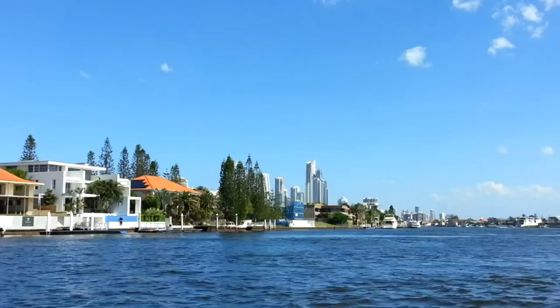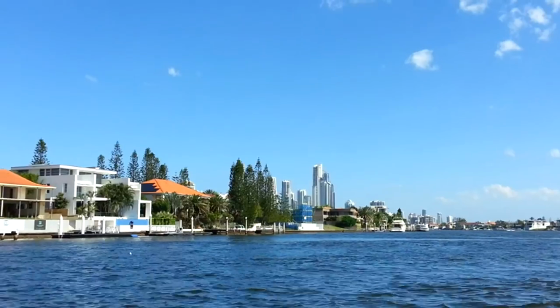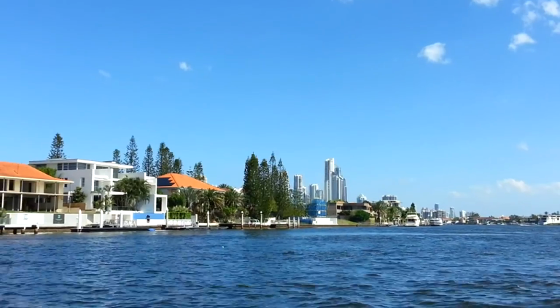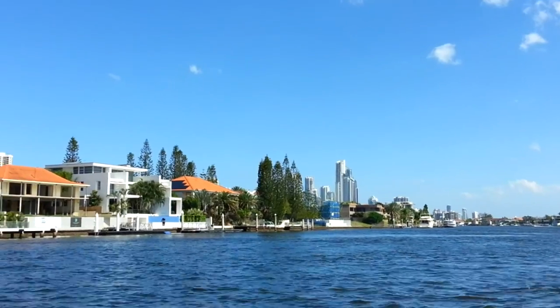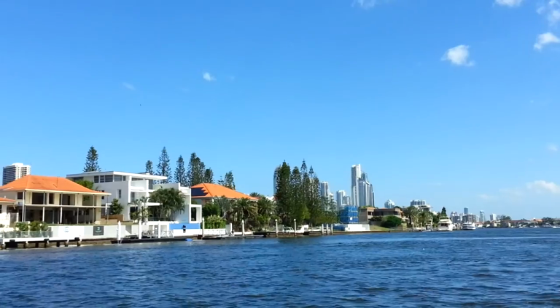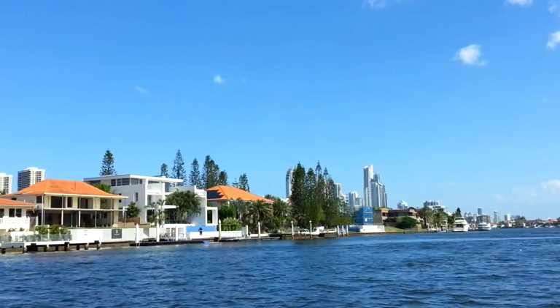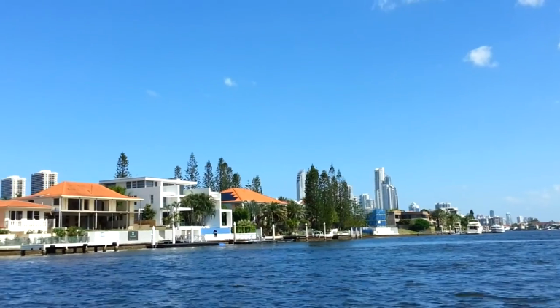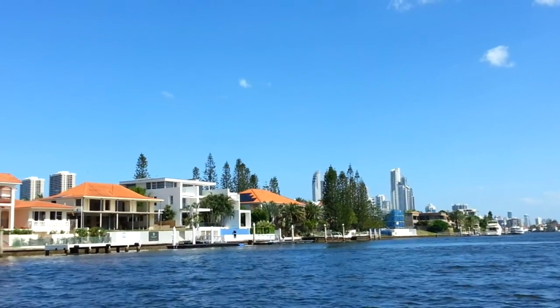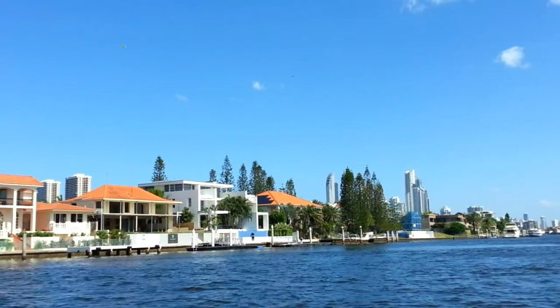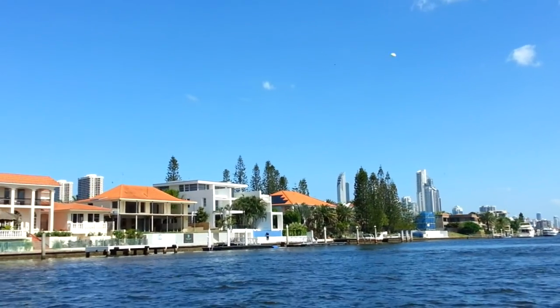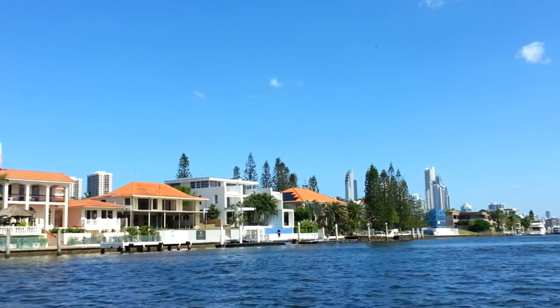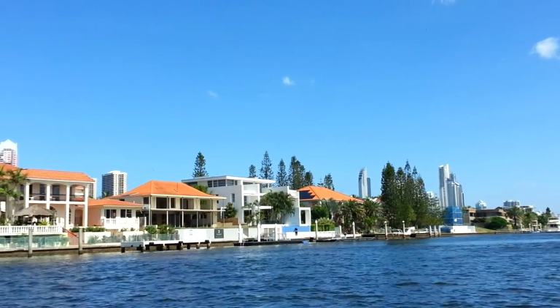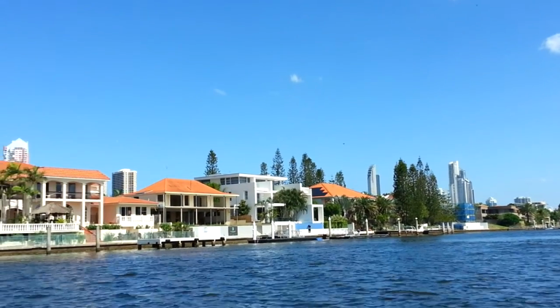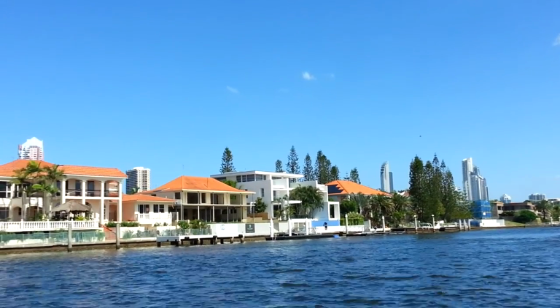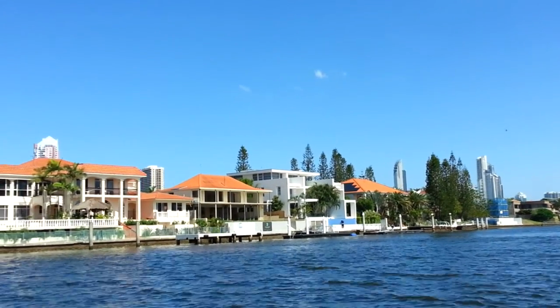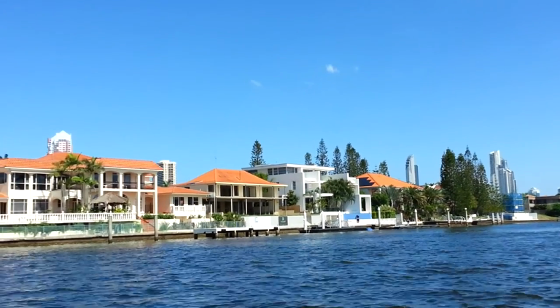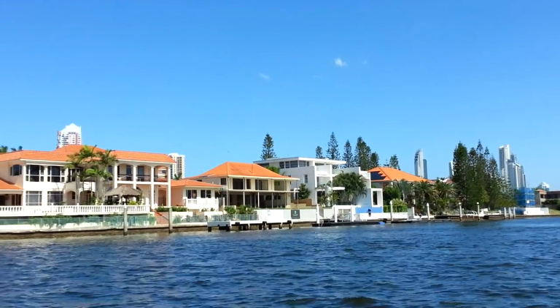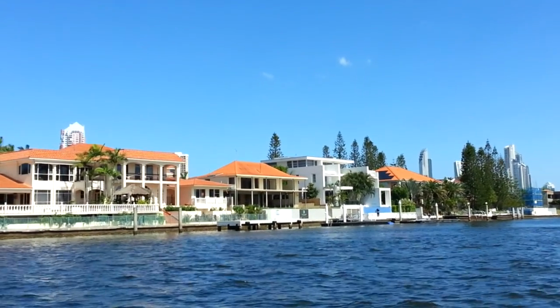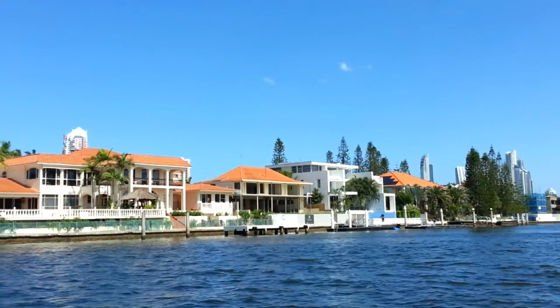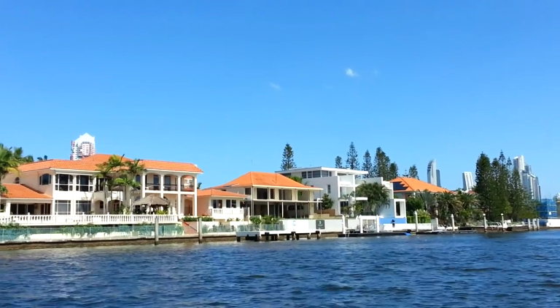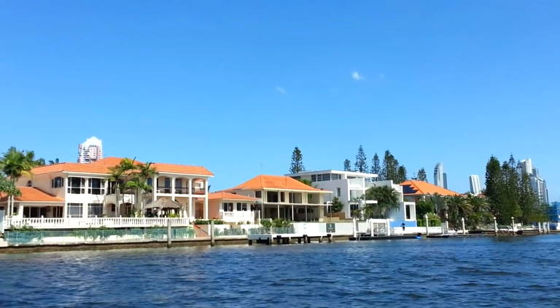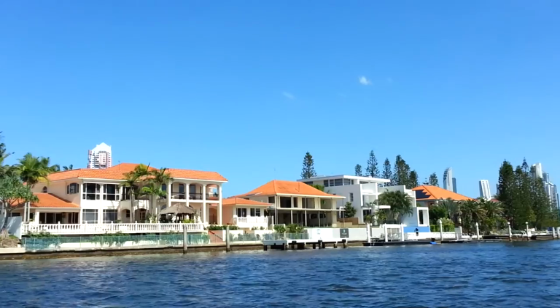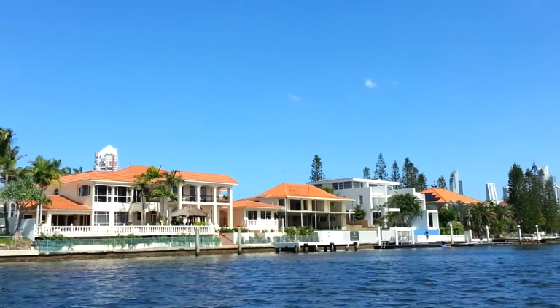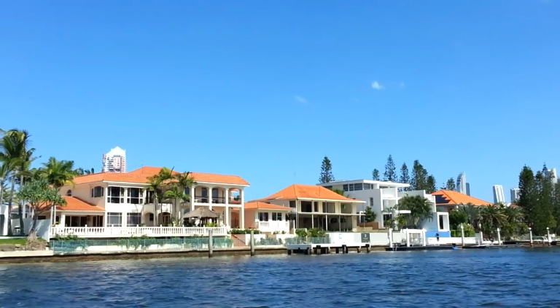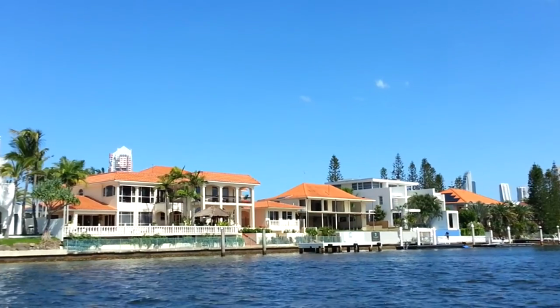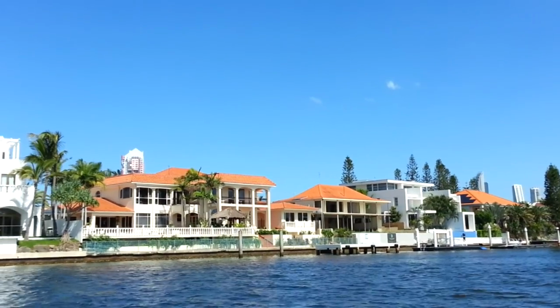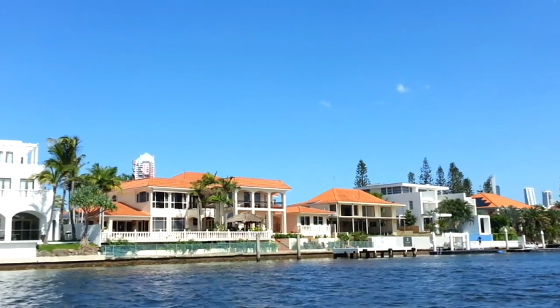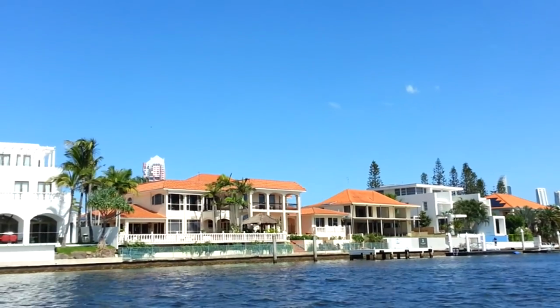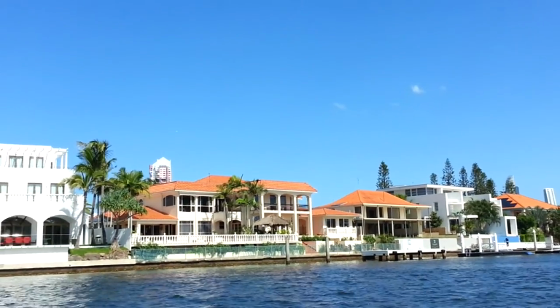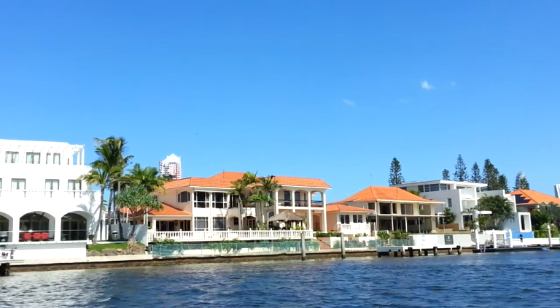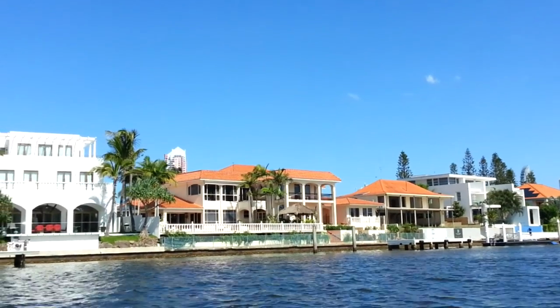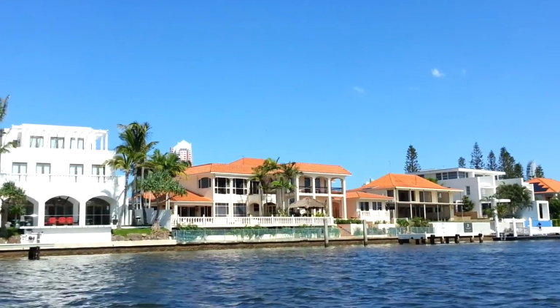Here on the right now, a bit smaller in size than across the way there of course. The average size of a block of land here is about 700 to 800 square metres.